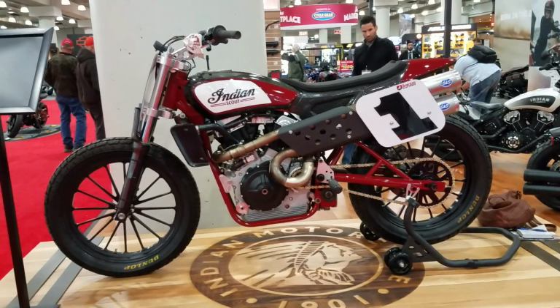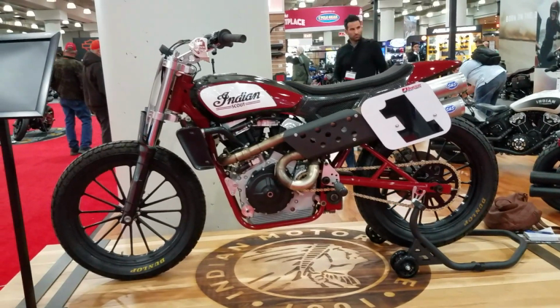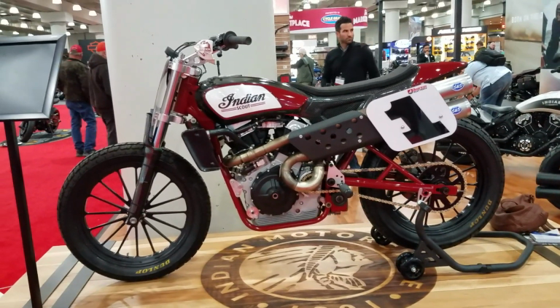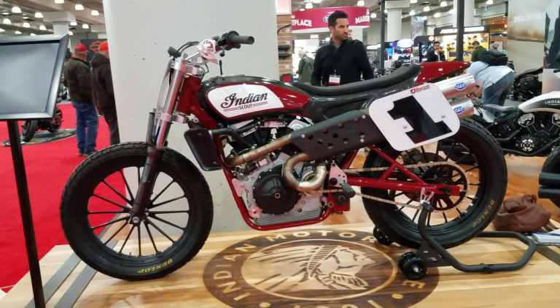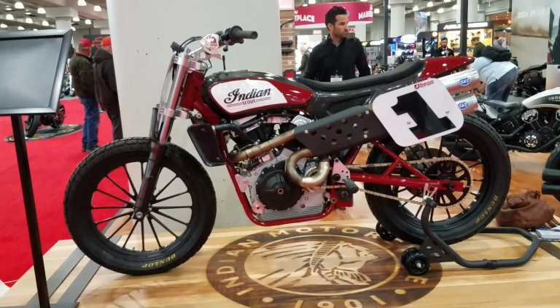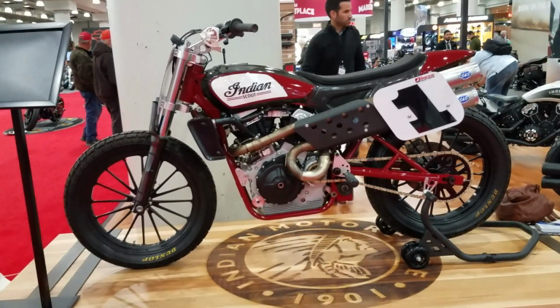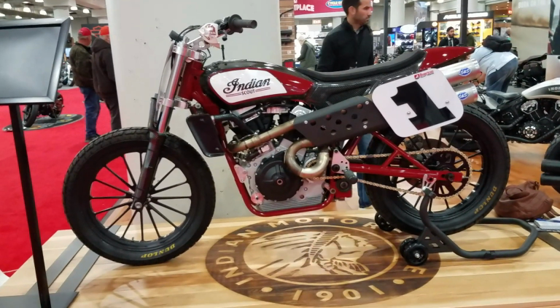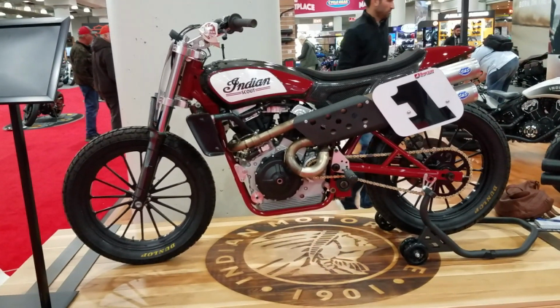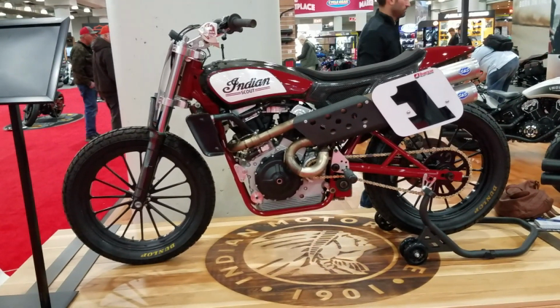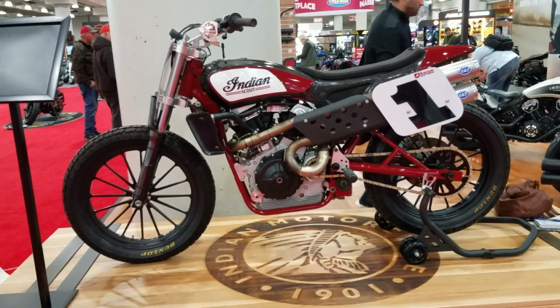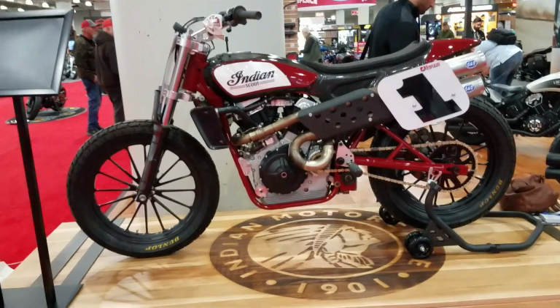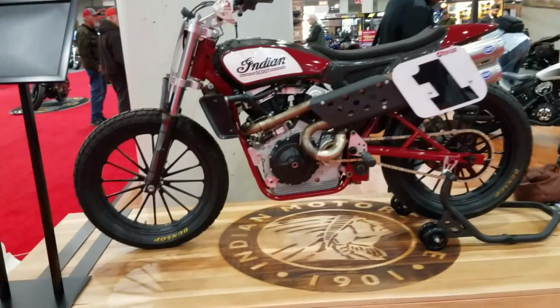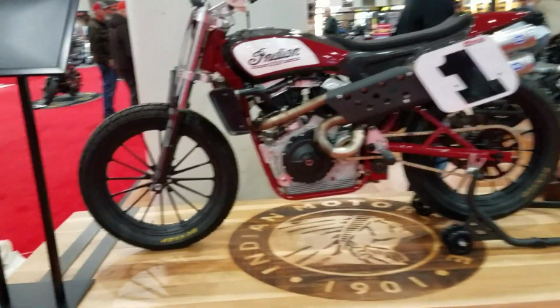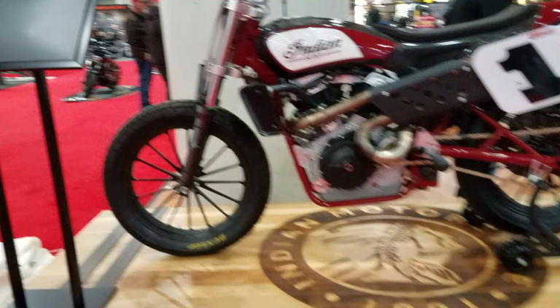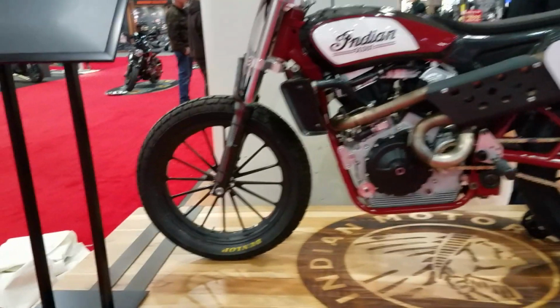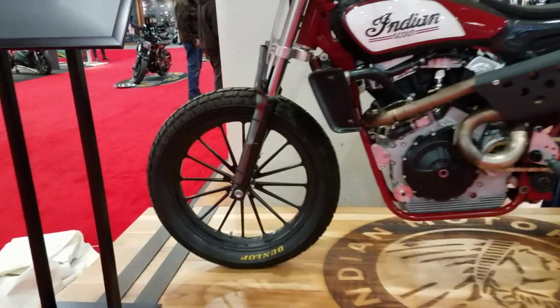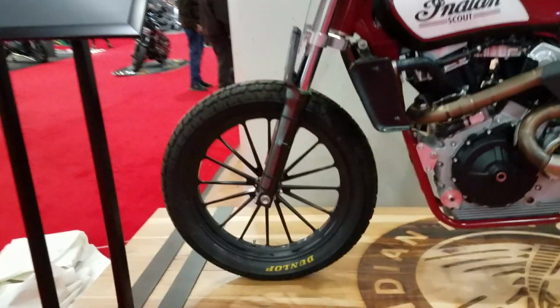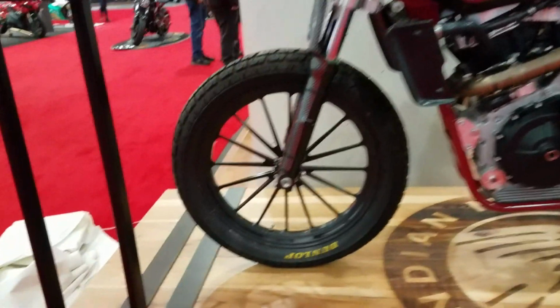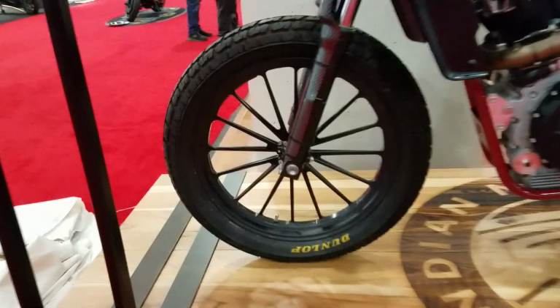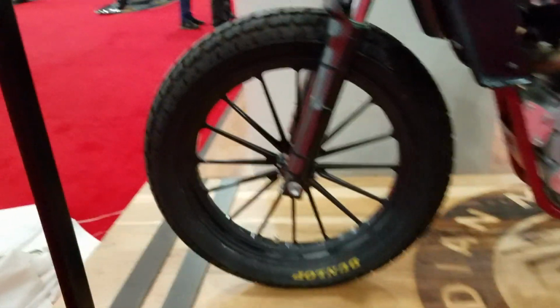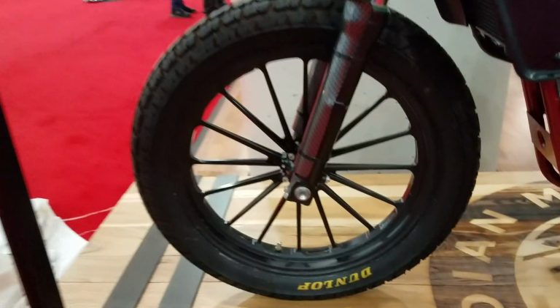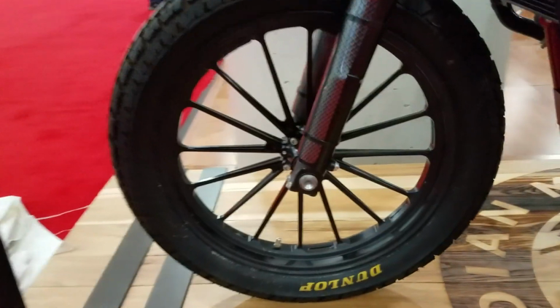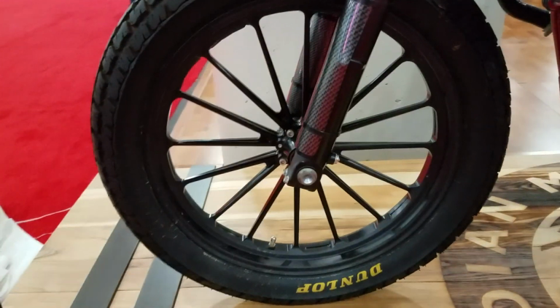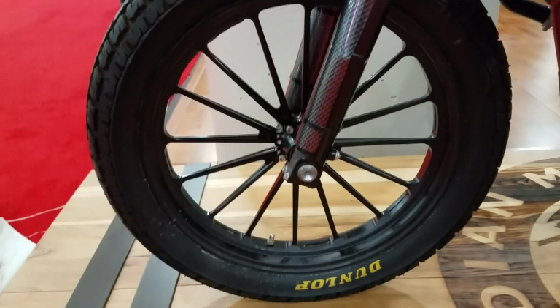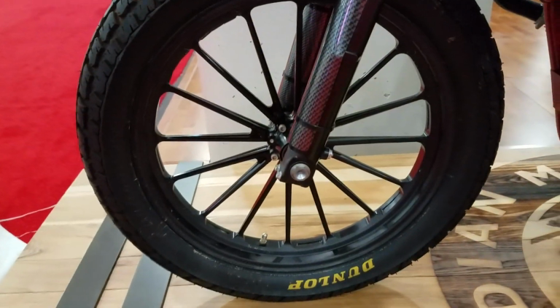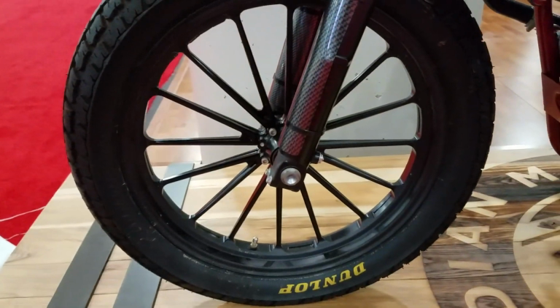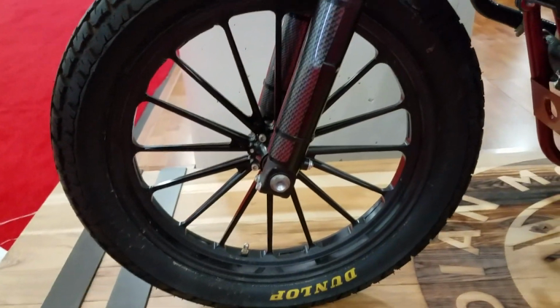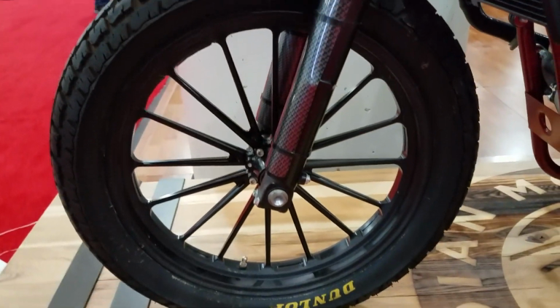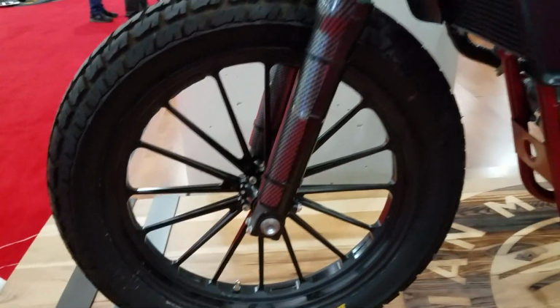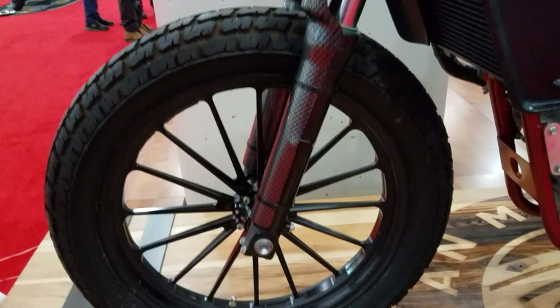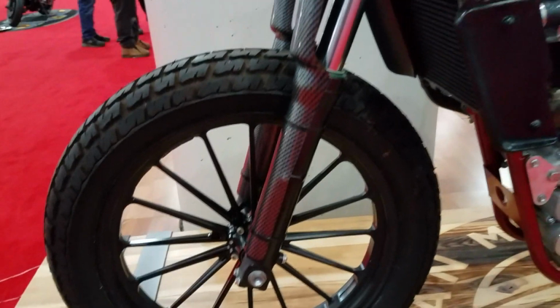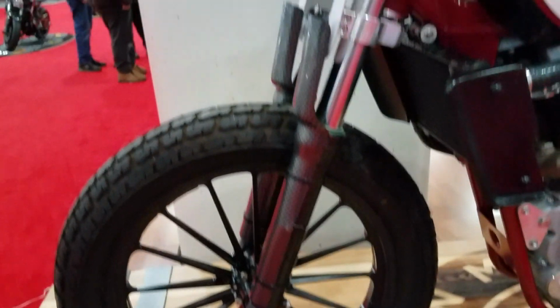Figured we'd do a quick walk around since we never get to do that at the racetrack. No front brakes at all, you can see that. It's just the lightweight wheels and the Dunlop dirt track style tires.